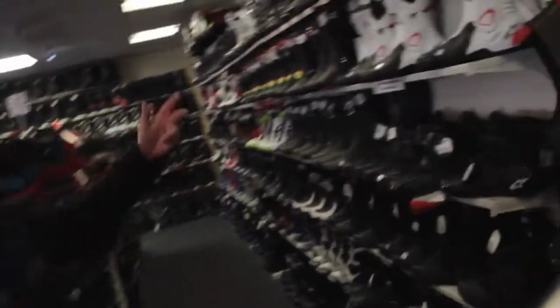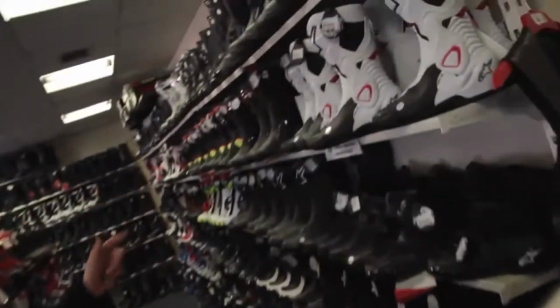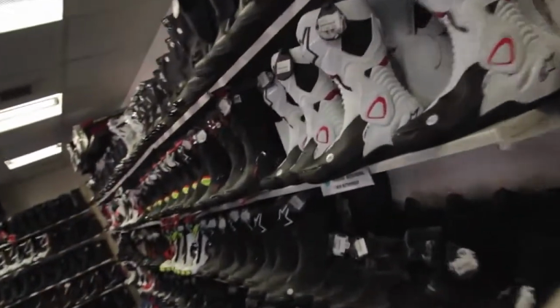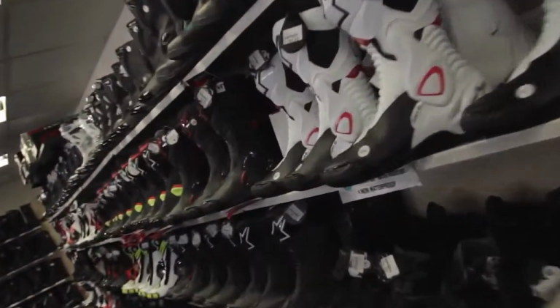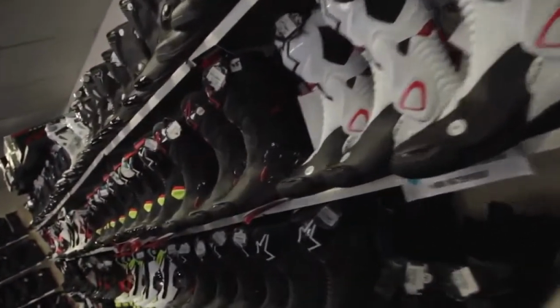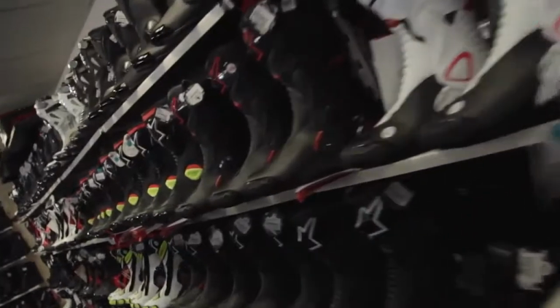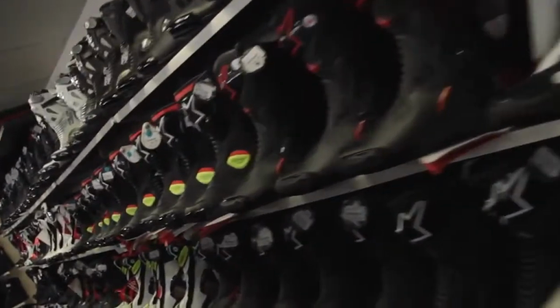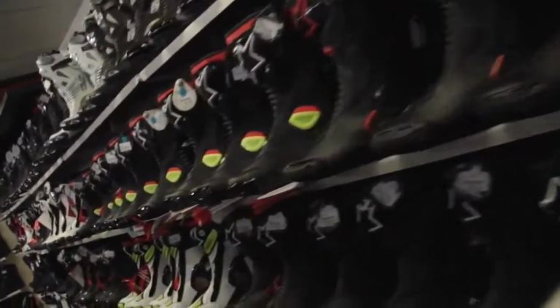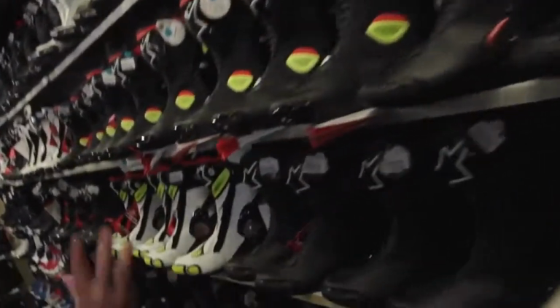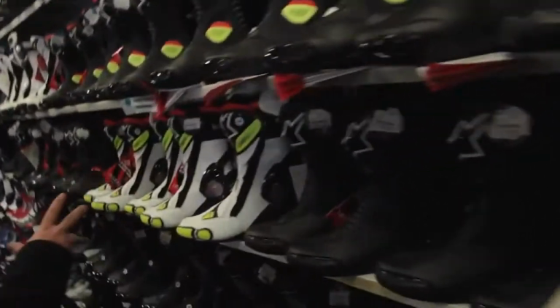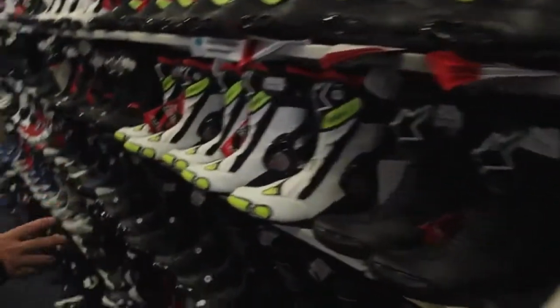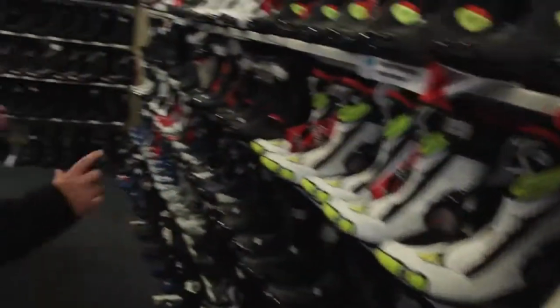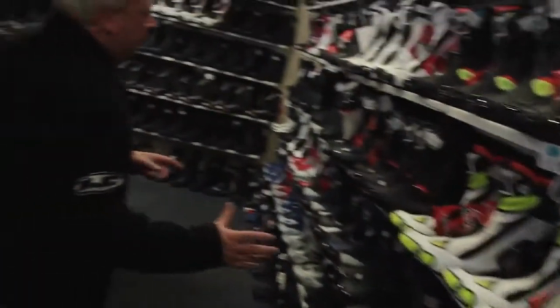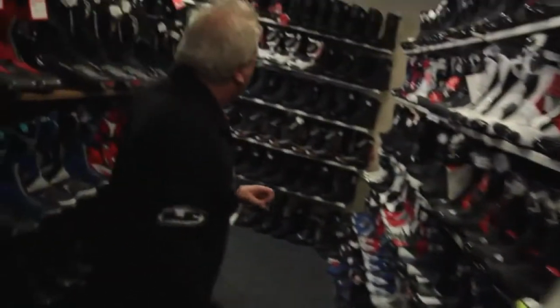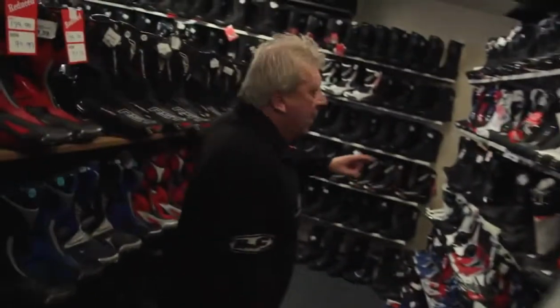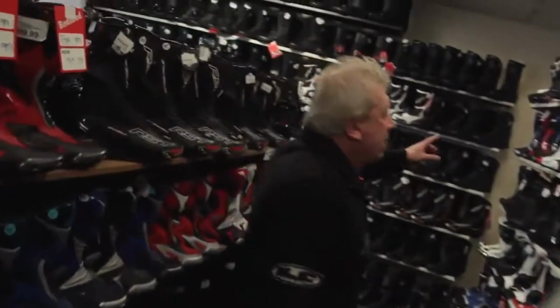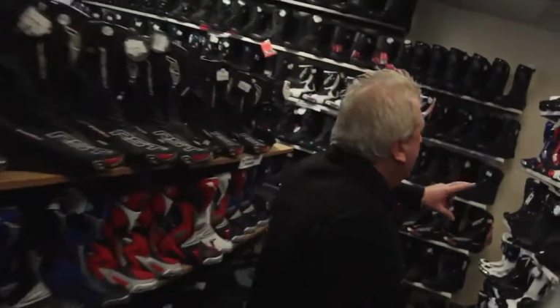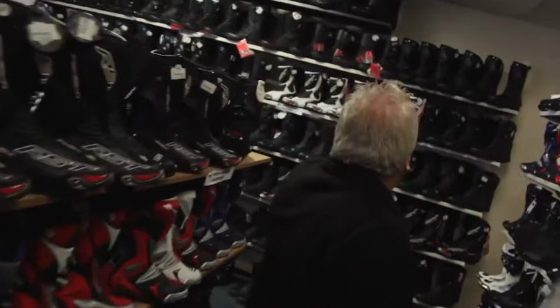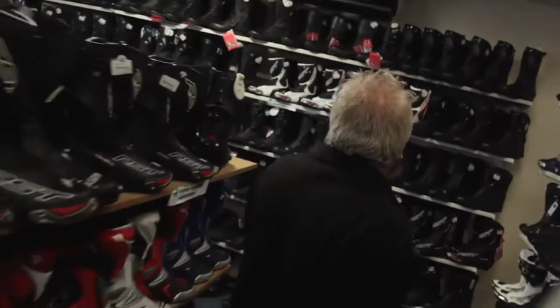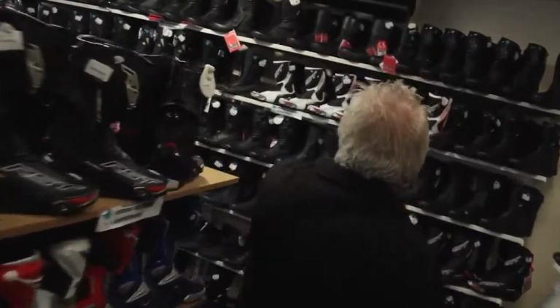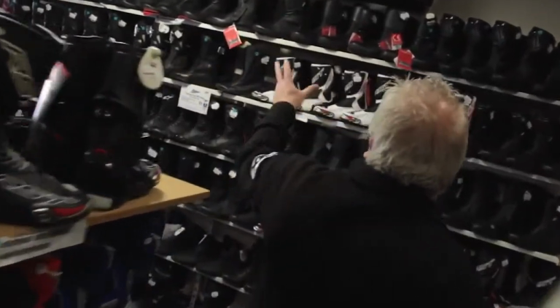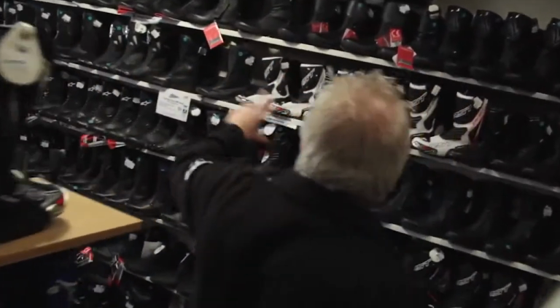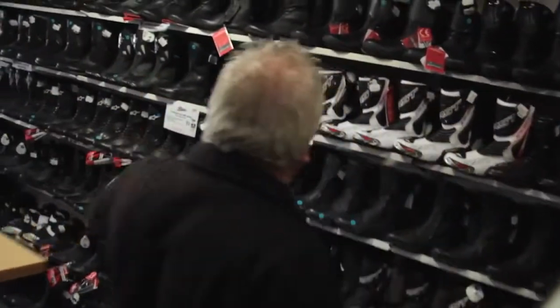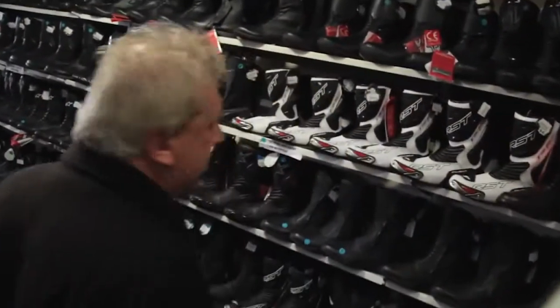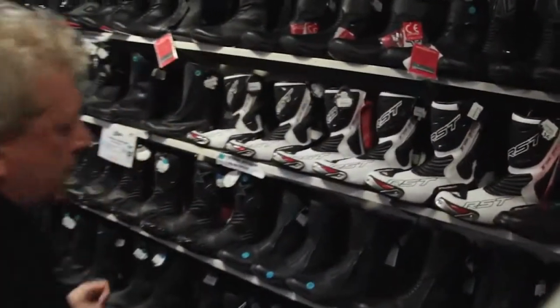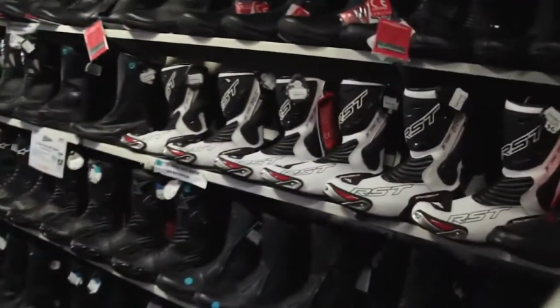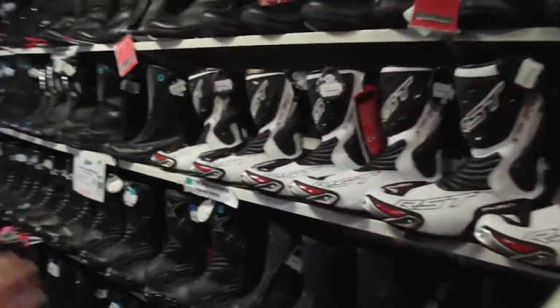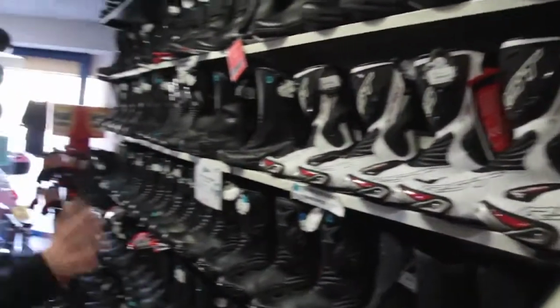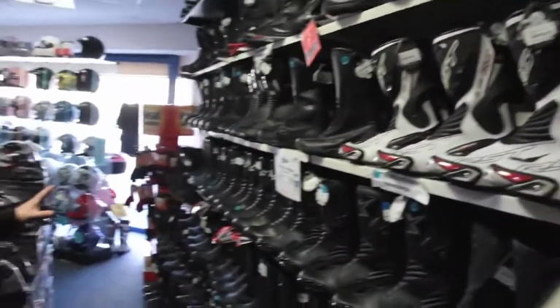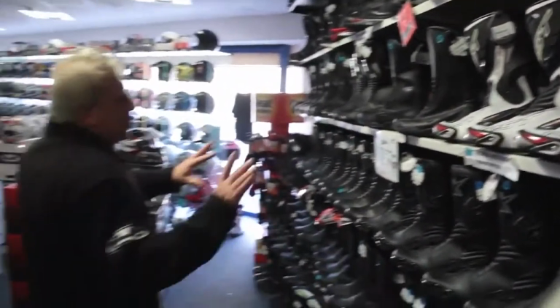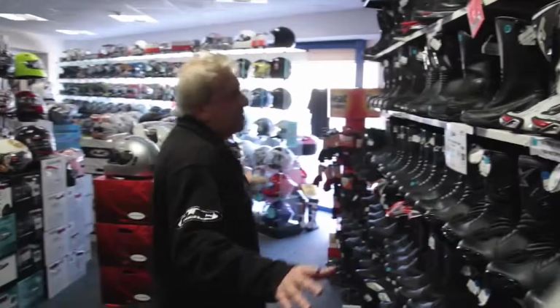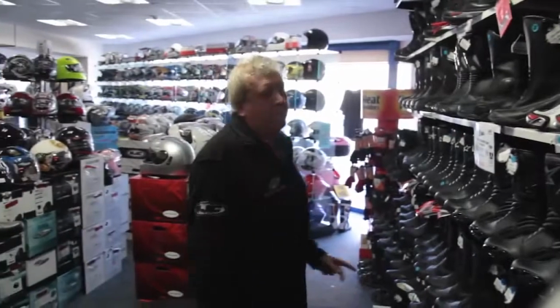On my left we do boots - we do track boots, non-waterproof boots, short boots and everything else, right through to Gore-Tex boots. A wide range of different choices of boots.